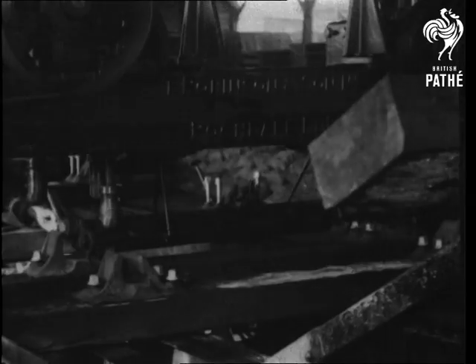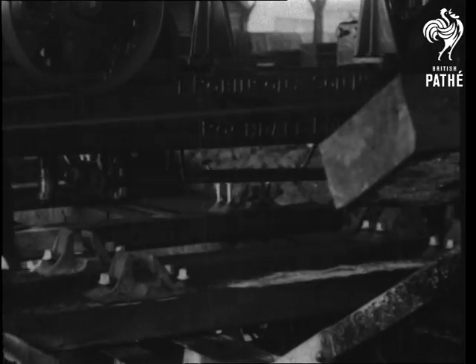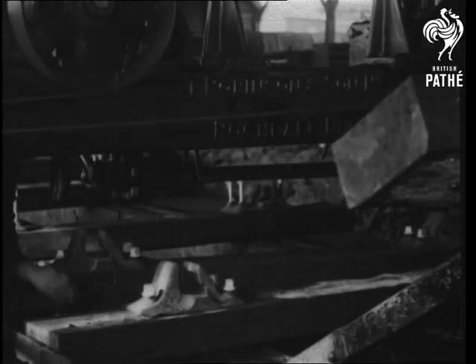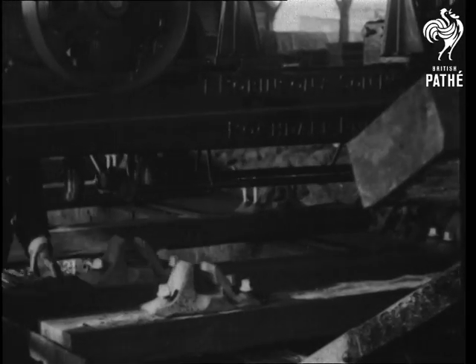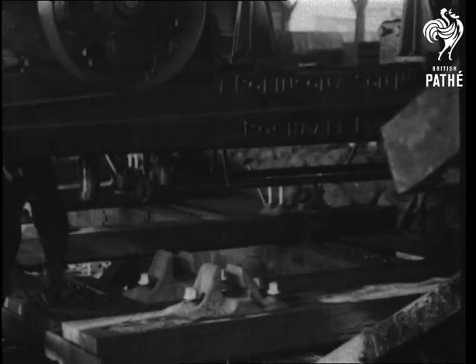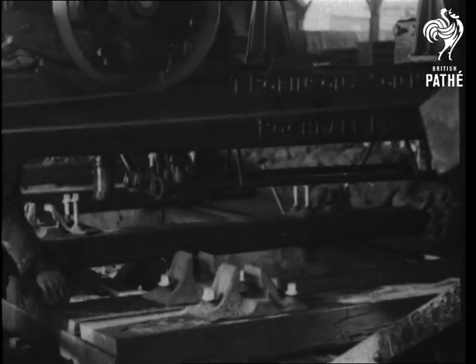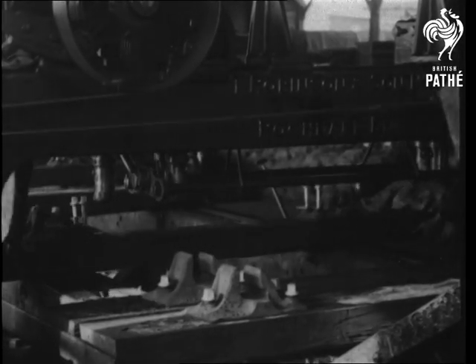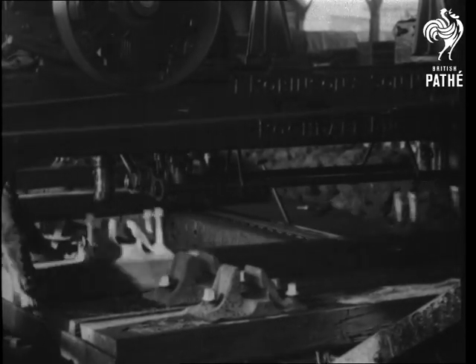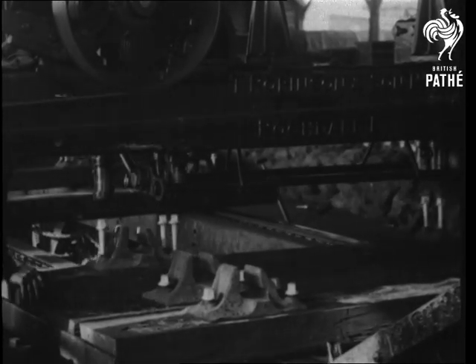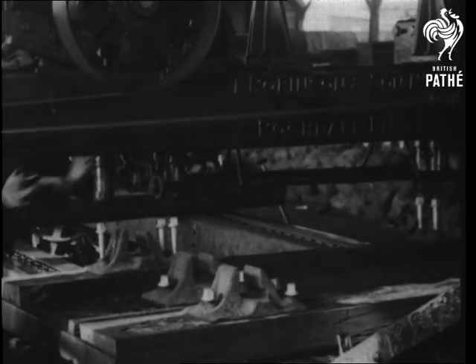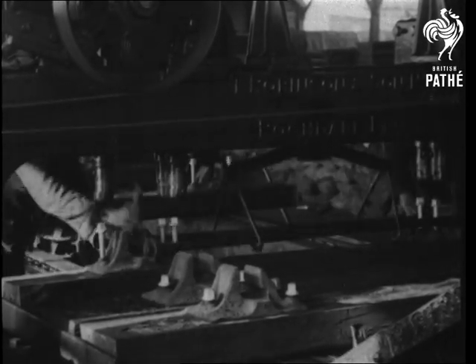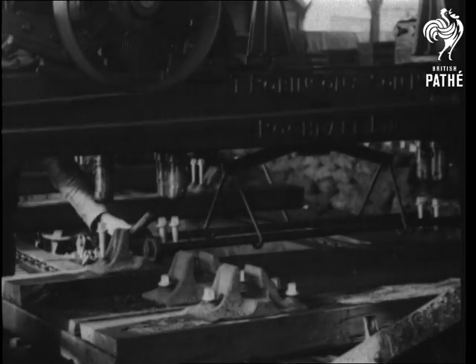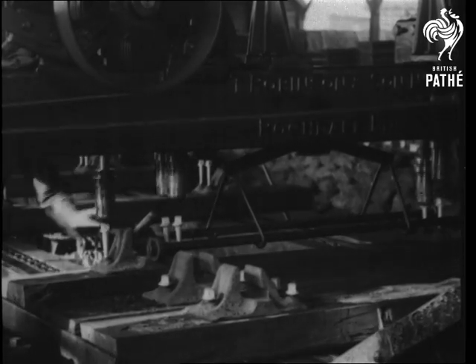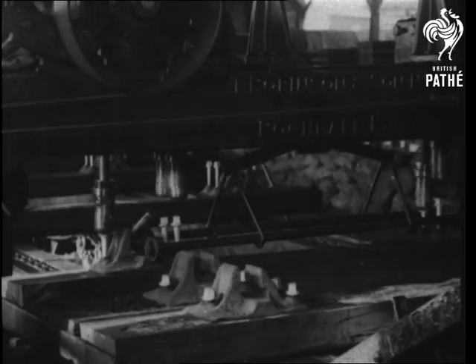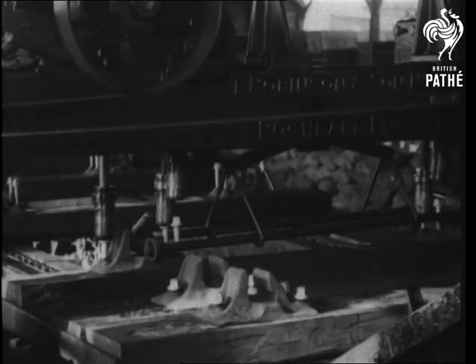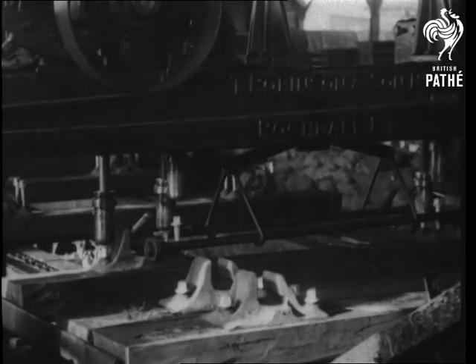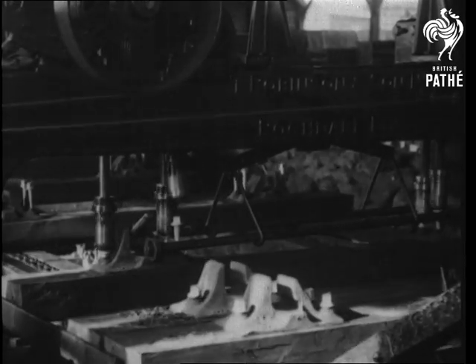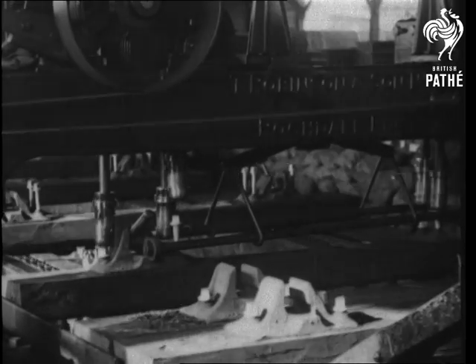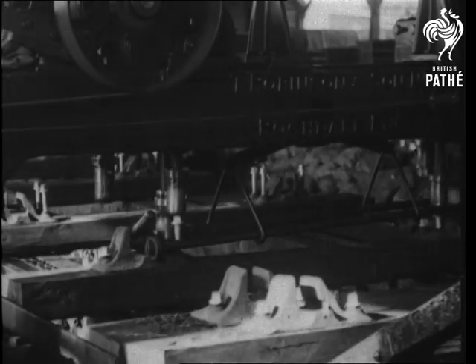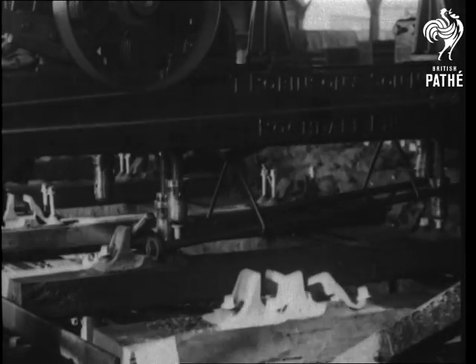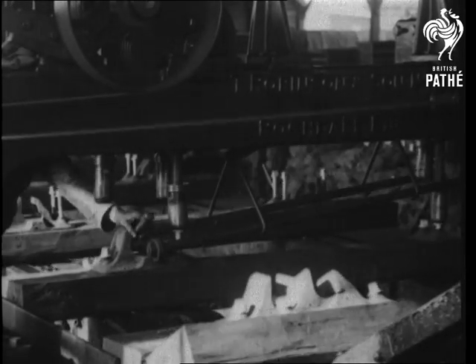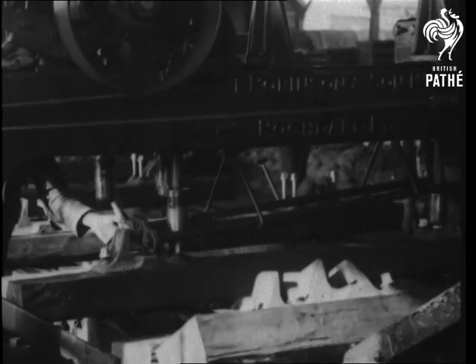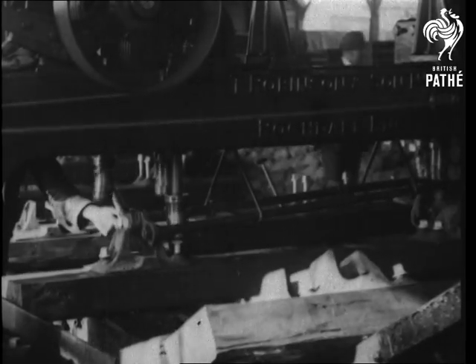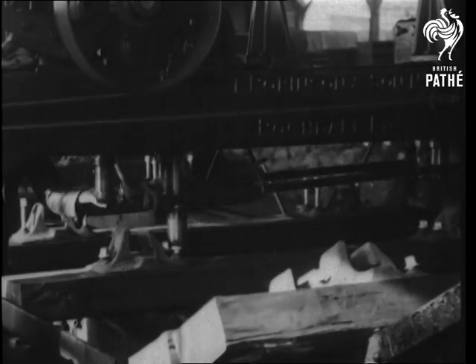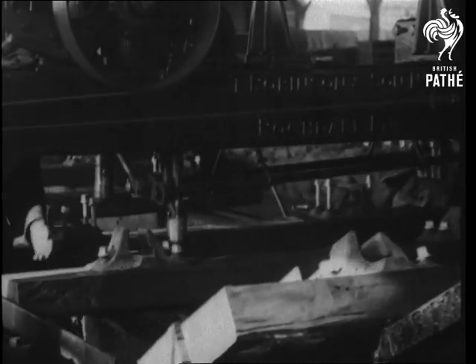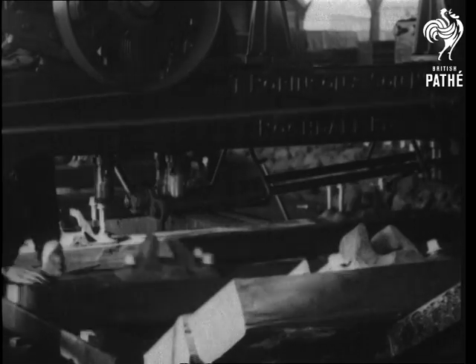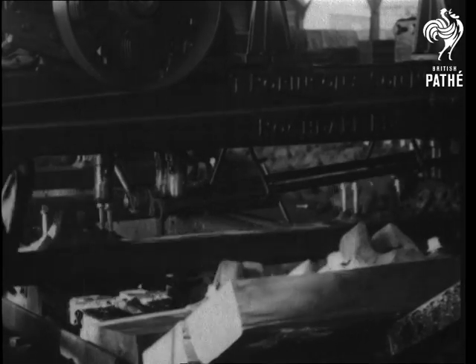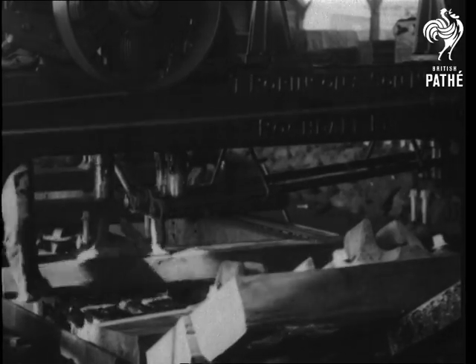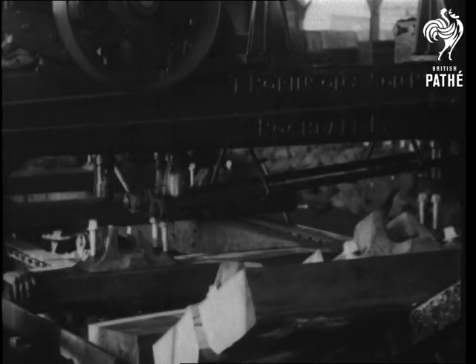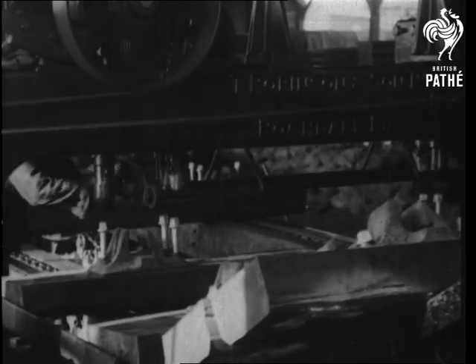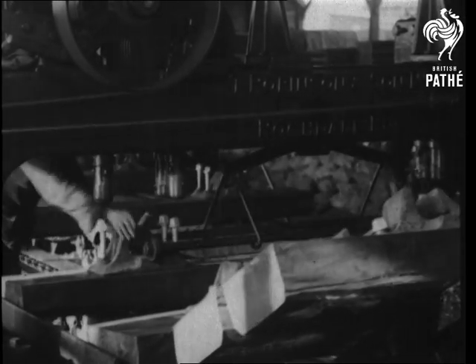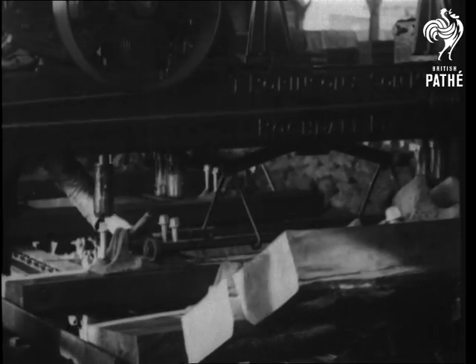A few minutes later, it's just one of a large family of new railway sleepers, bound for 101 distant points to smooth our track across the countryside.